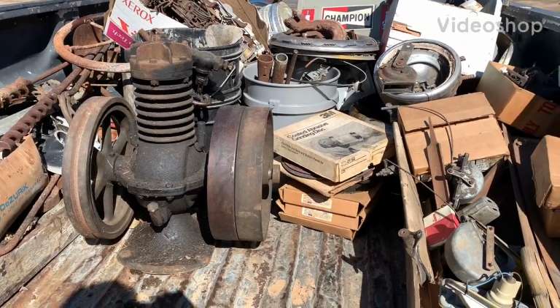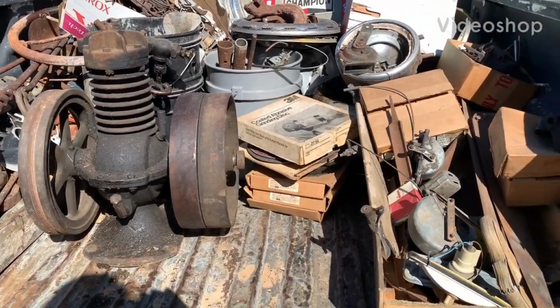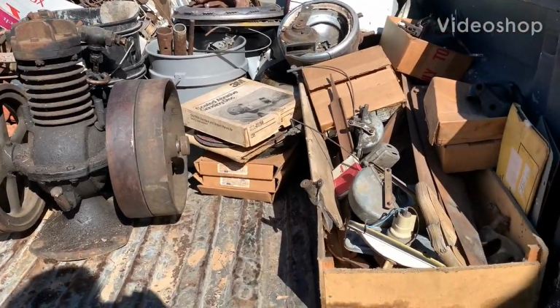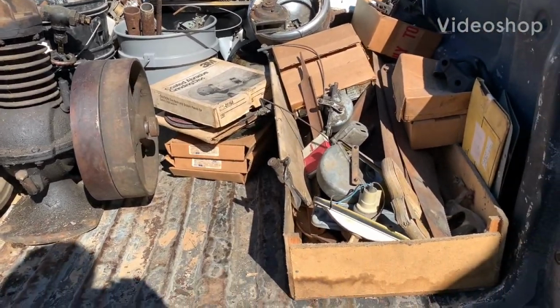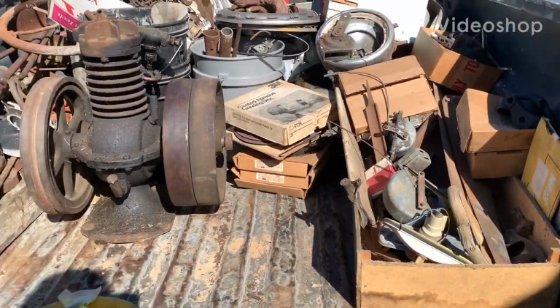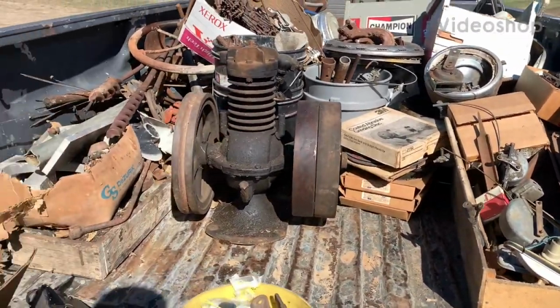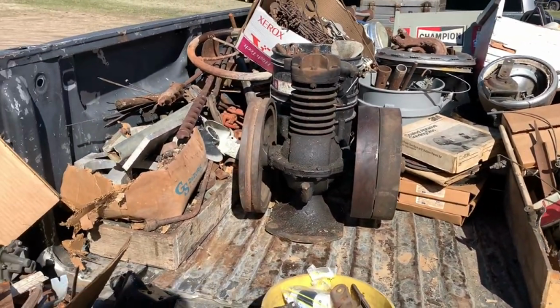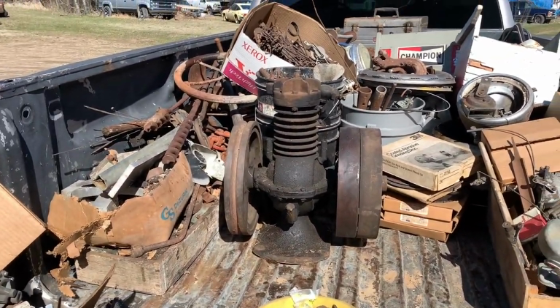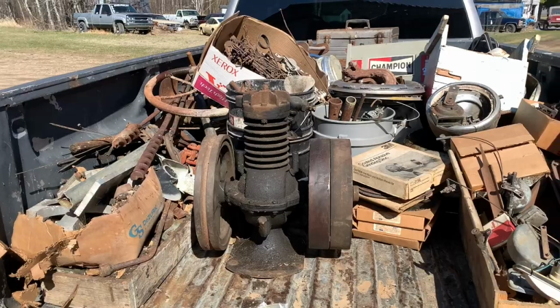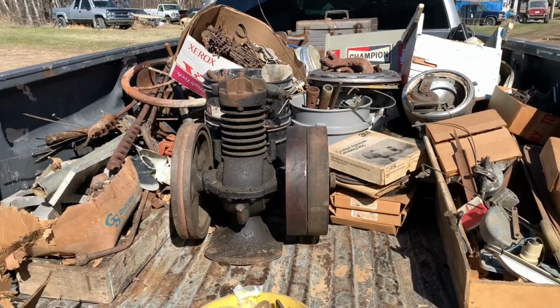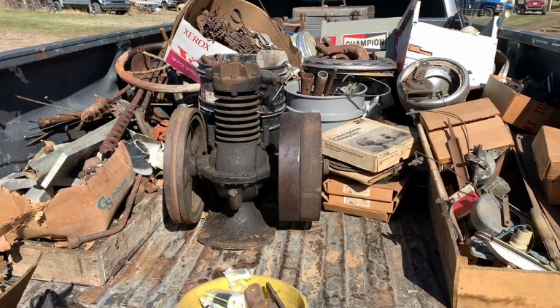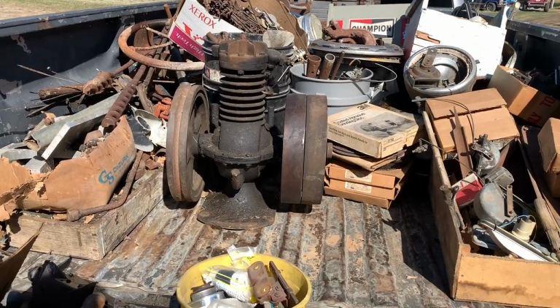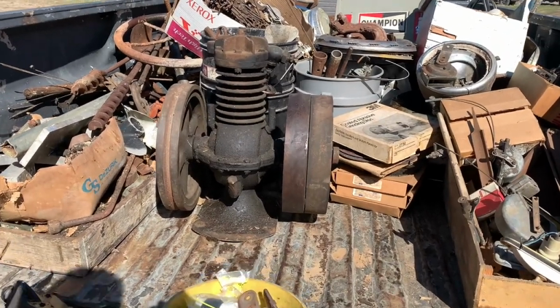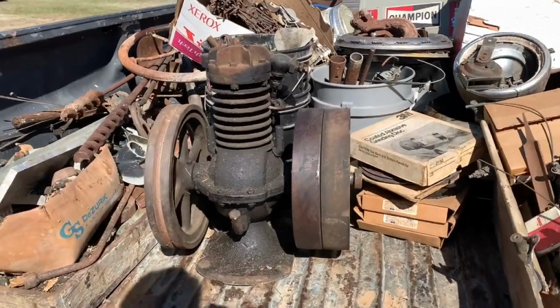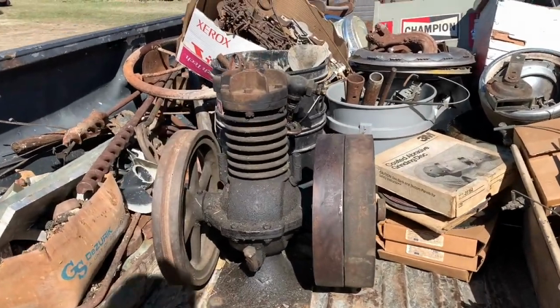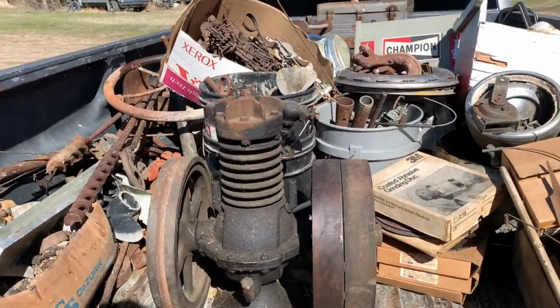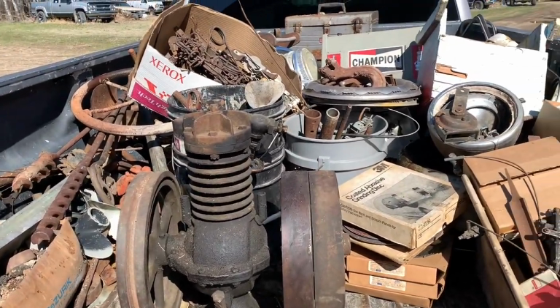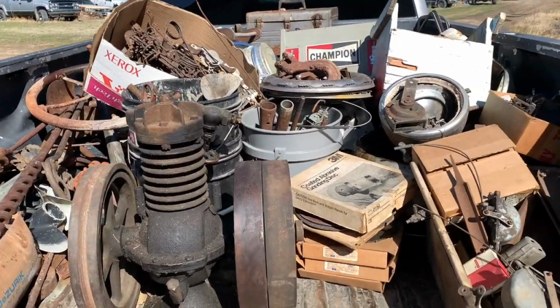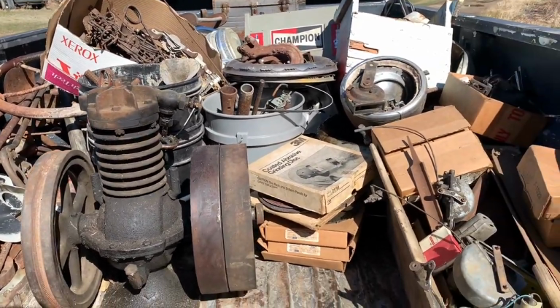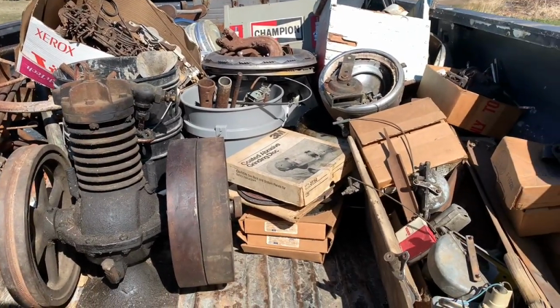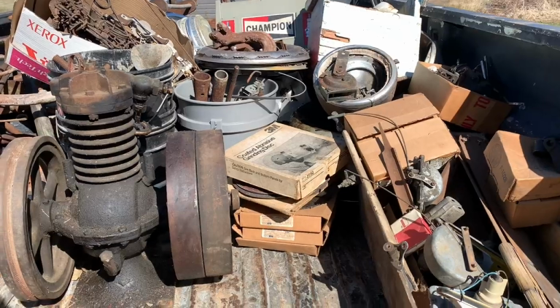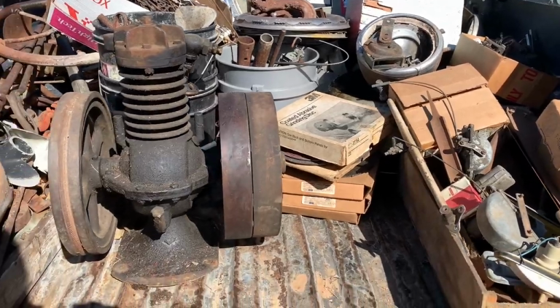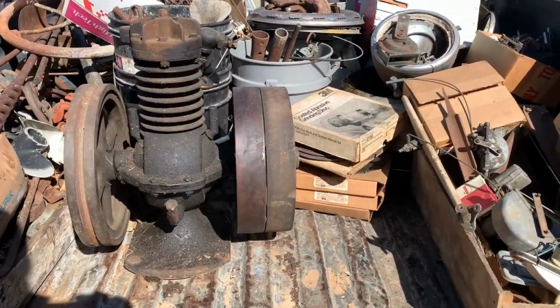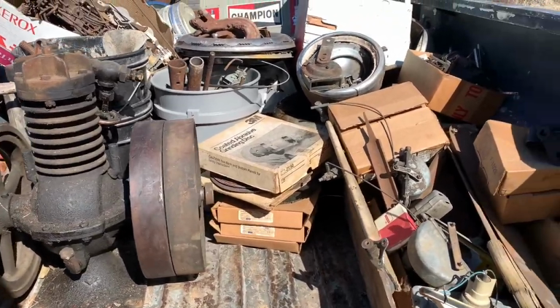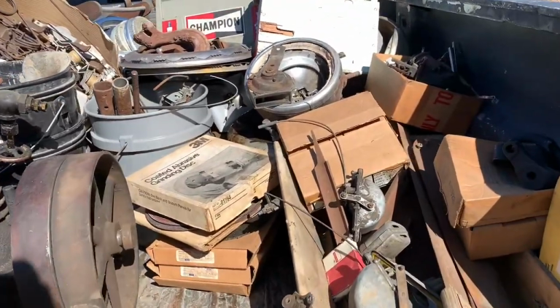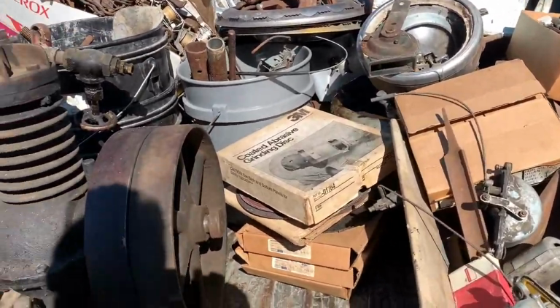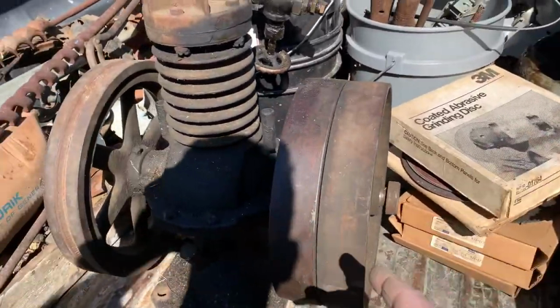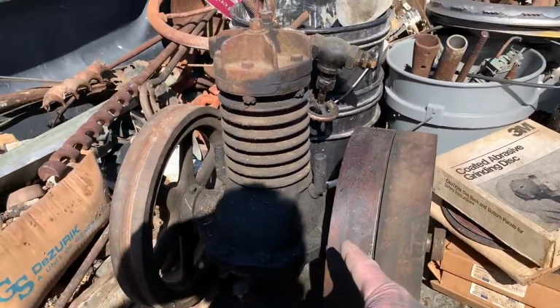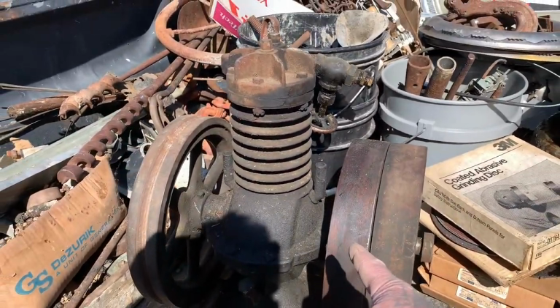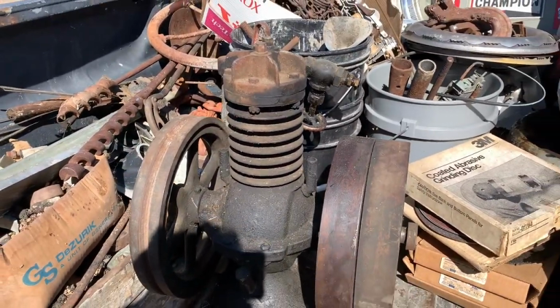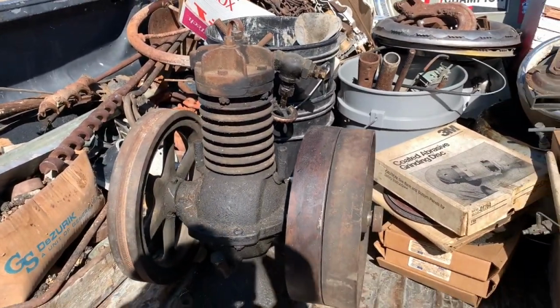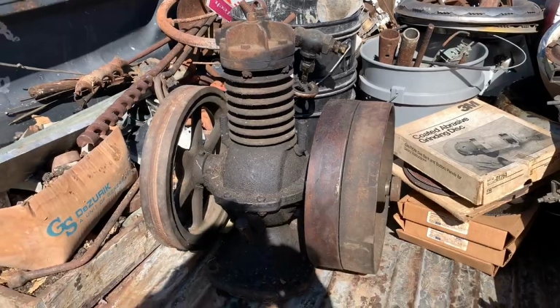Welcome to LA Edge. Sorry about the wind noise. So we just did another estate clean-out sale and we went and got everything. We got another couple of loads we still have to go pick up. But I figured I'd show you just some of the stuff that was sitting in the scrap metal piles that we grabbed.